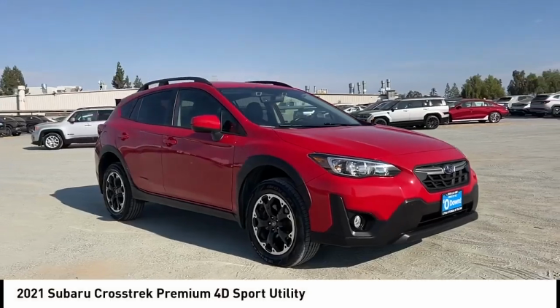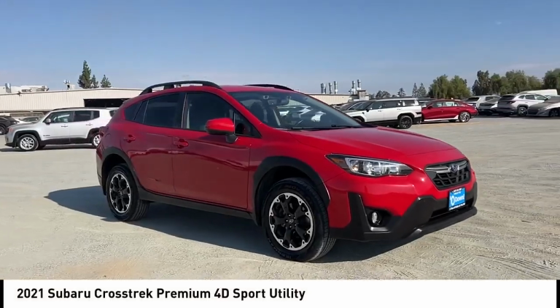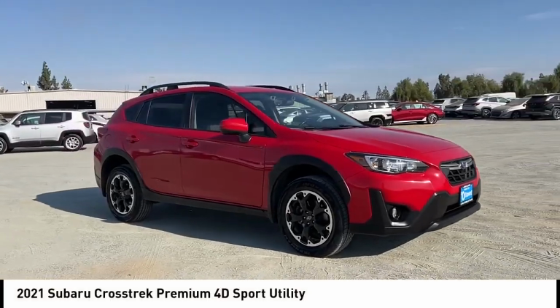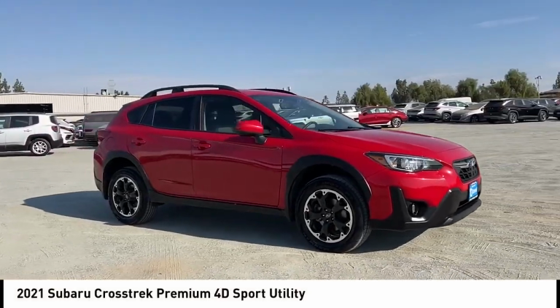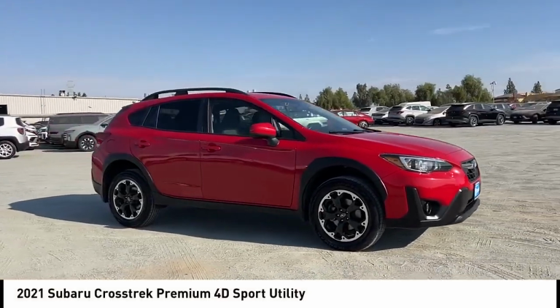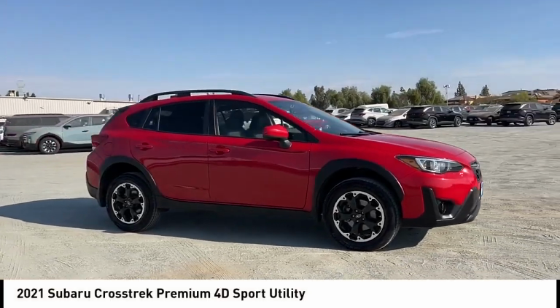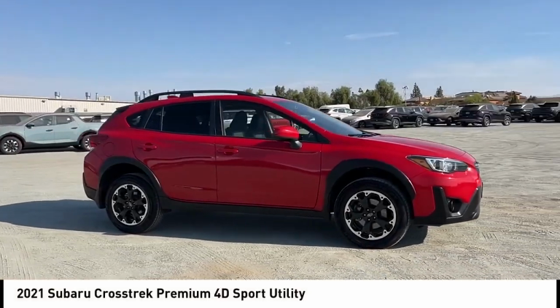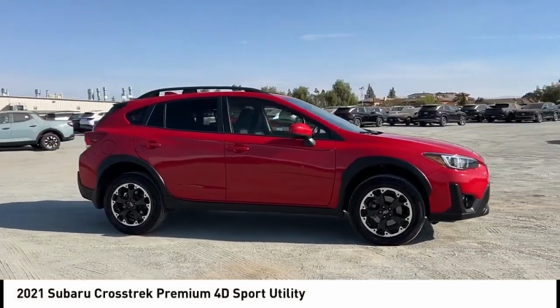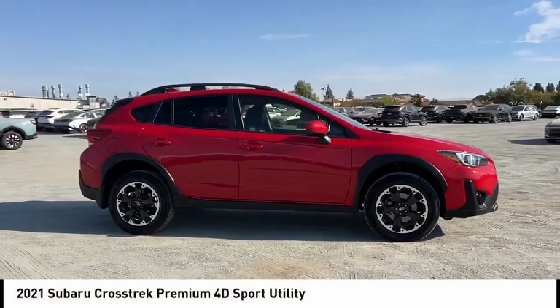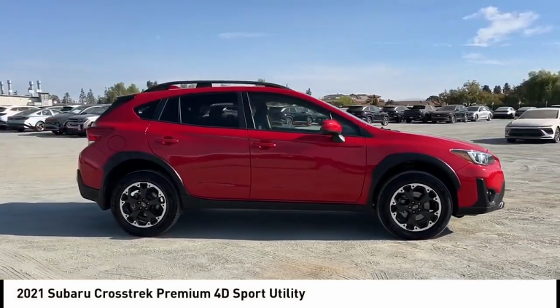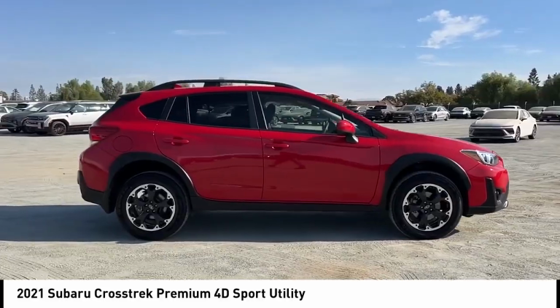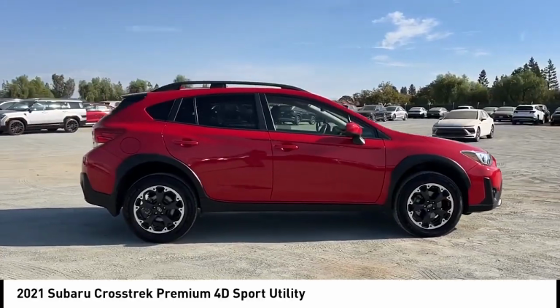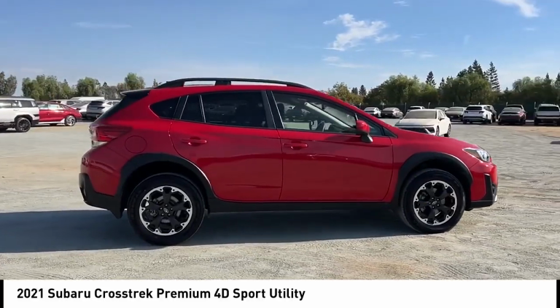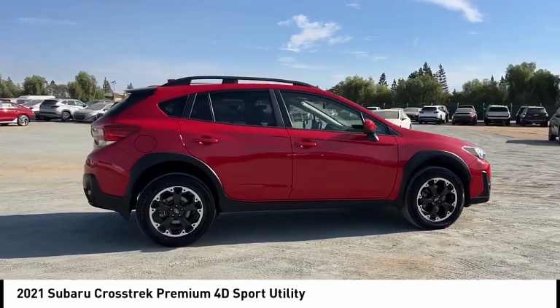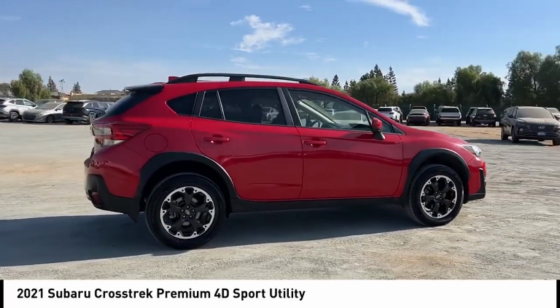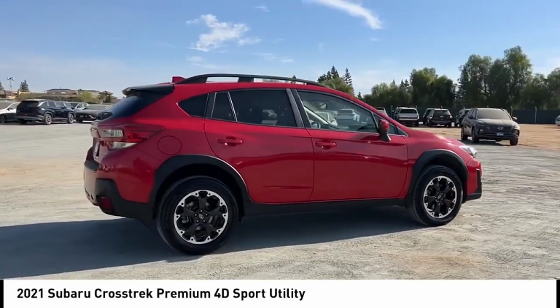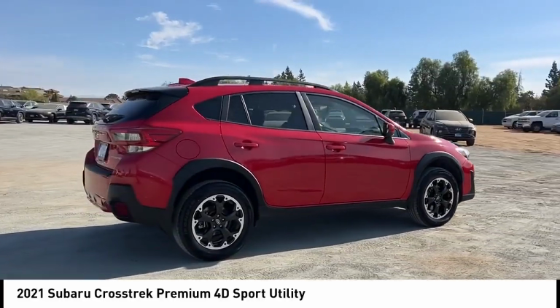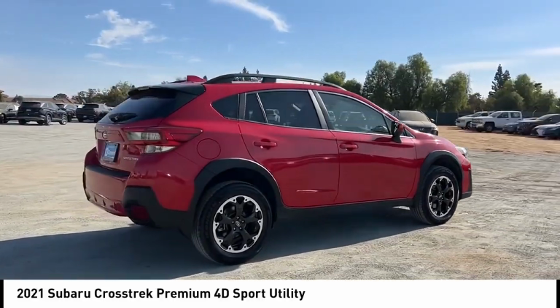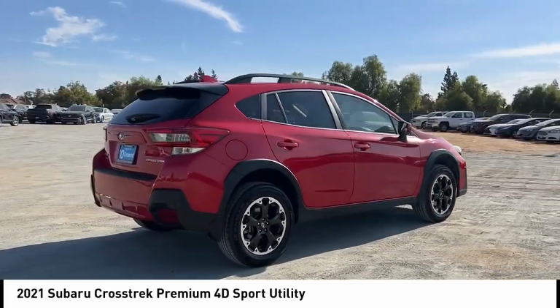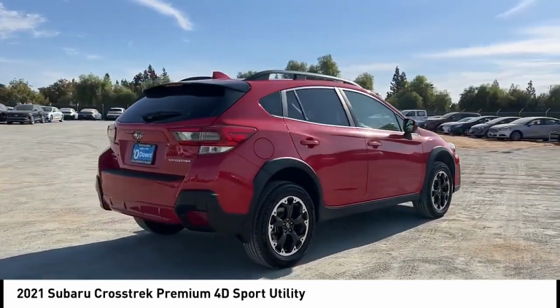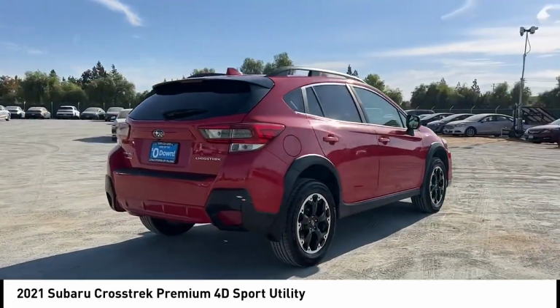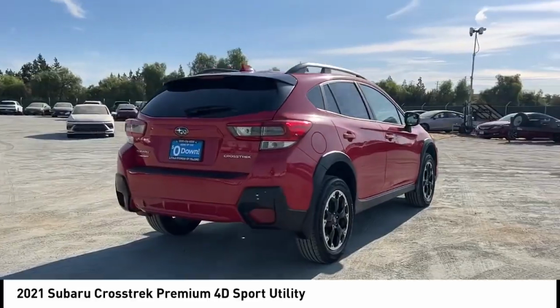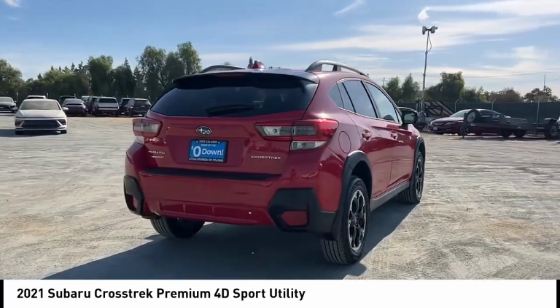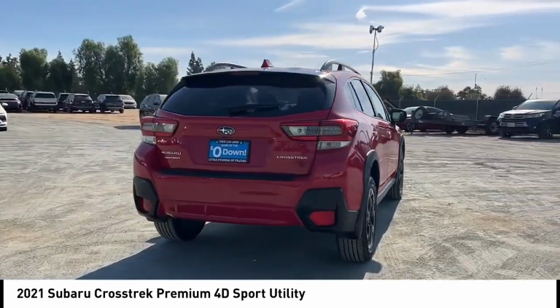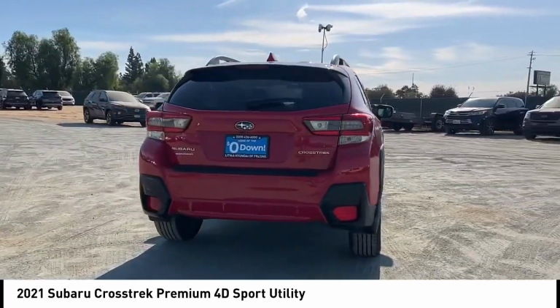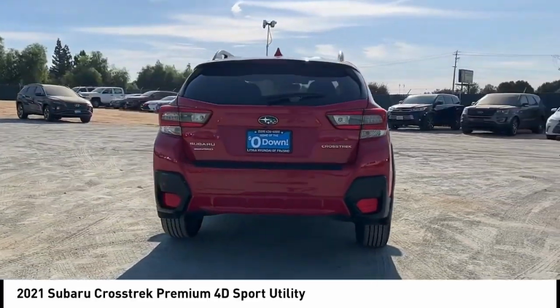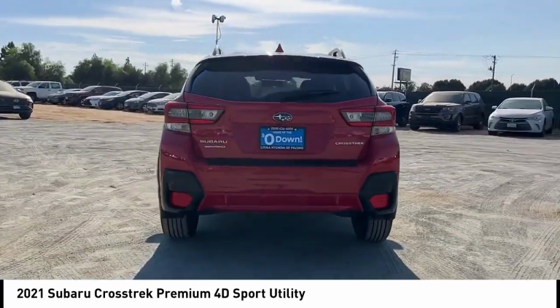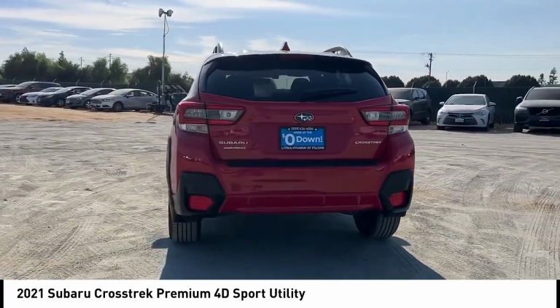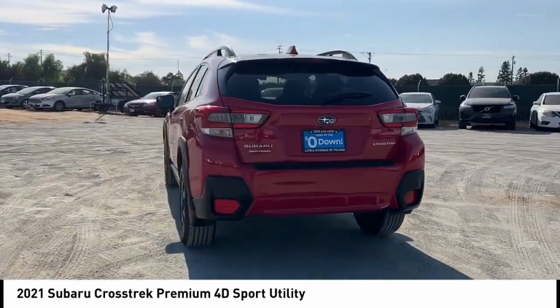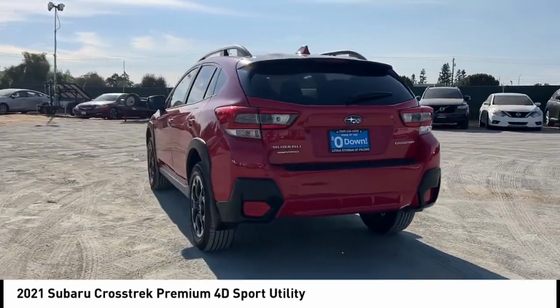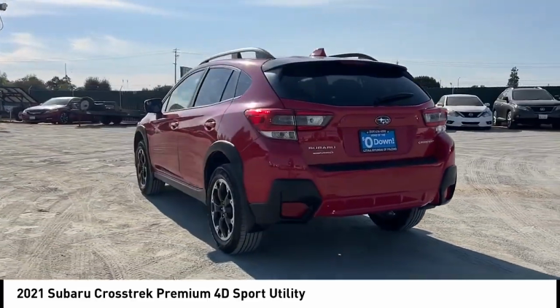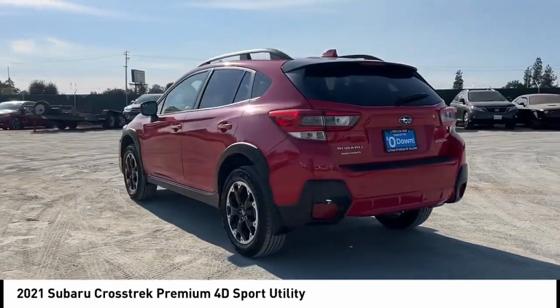Looking for the right vehicle? Check out the 2021 Crosstrek. This all-new four-wheel-drive crossover by Subaru fills that spot for a vehicle with true outdoor capabilities, which is comfortably at home driving to soccer practice too.